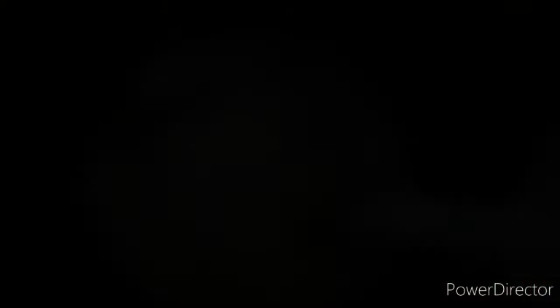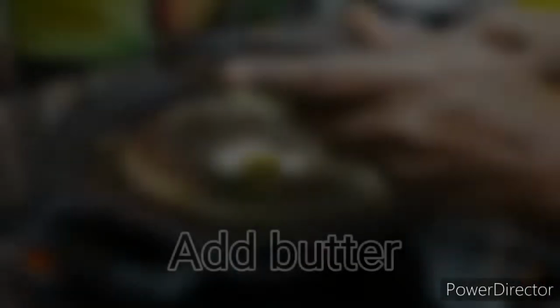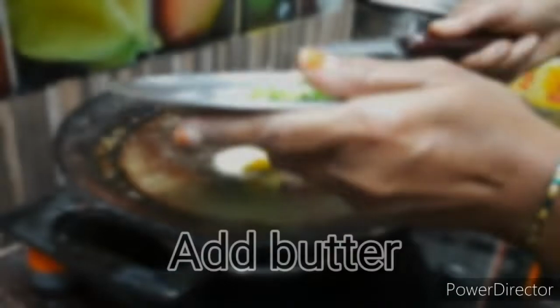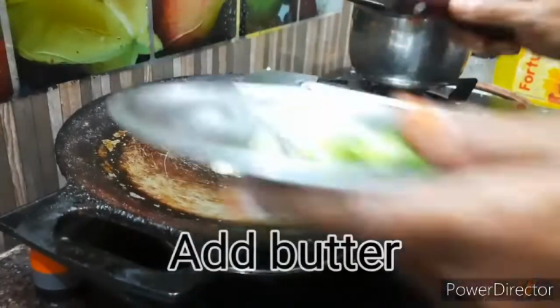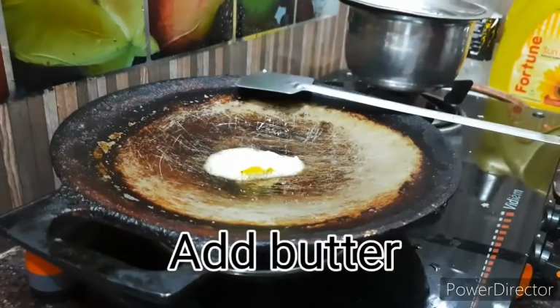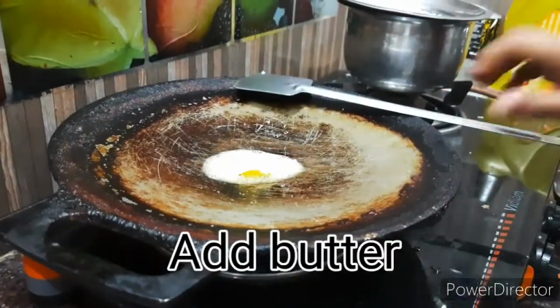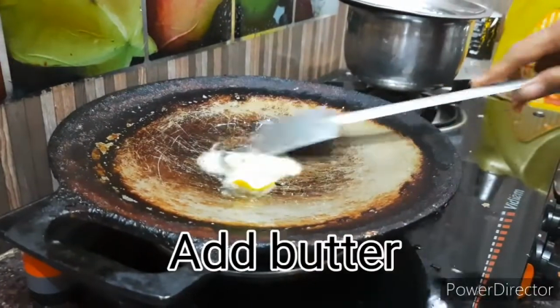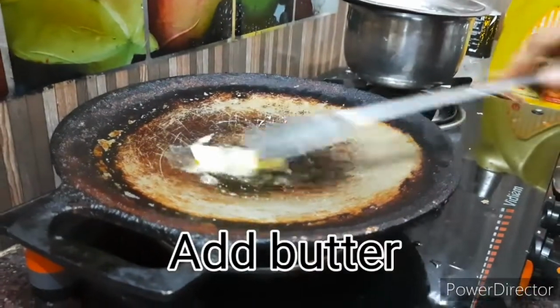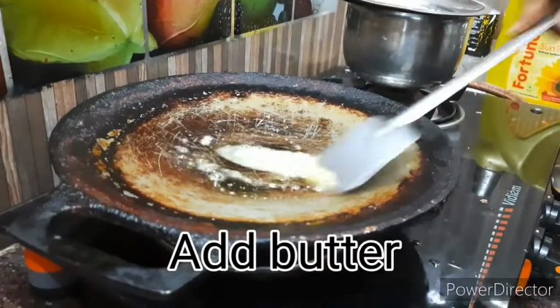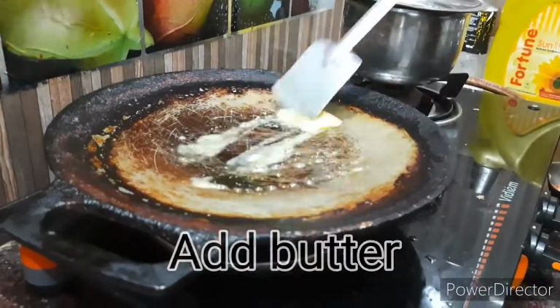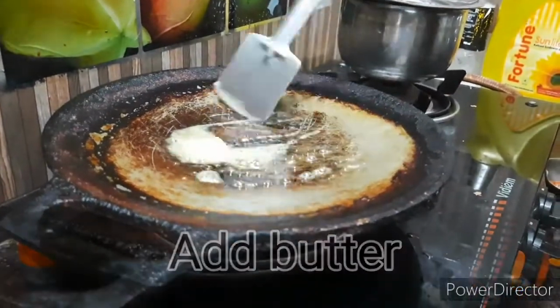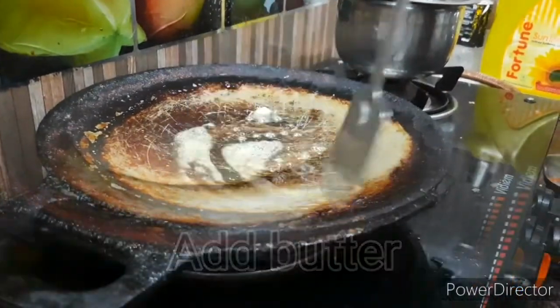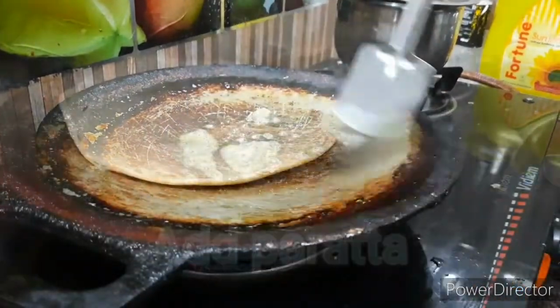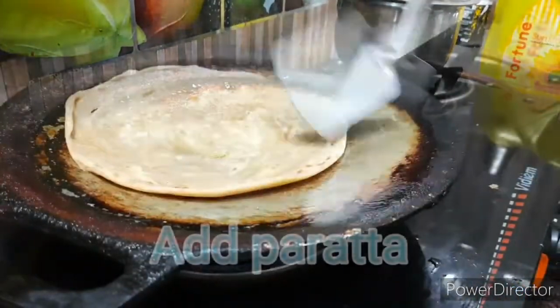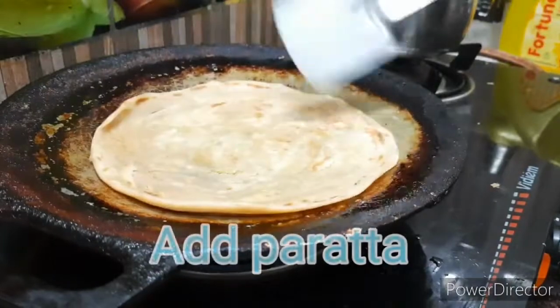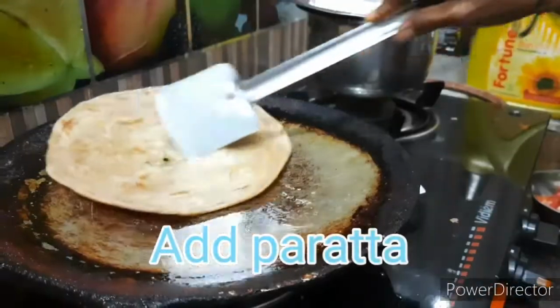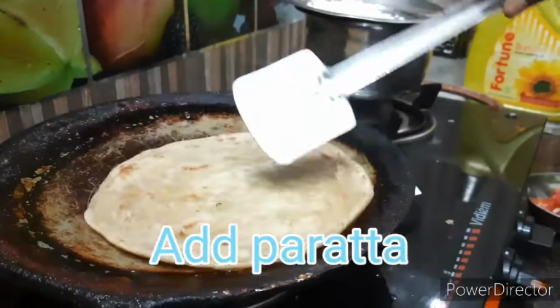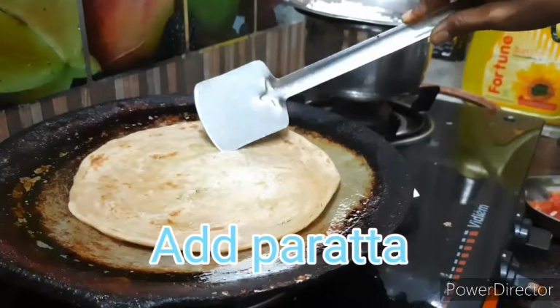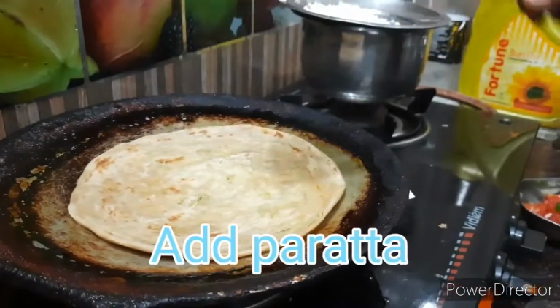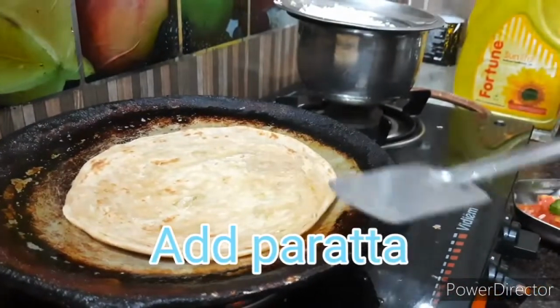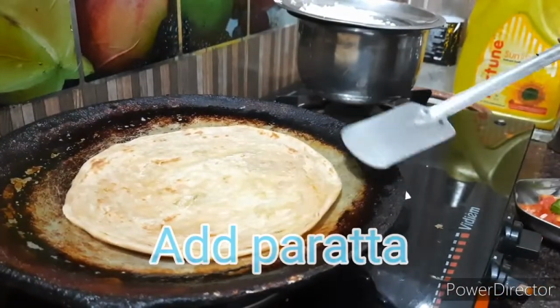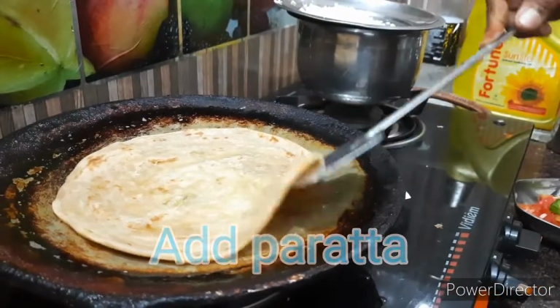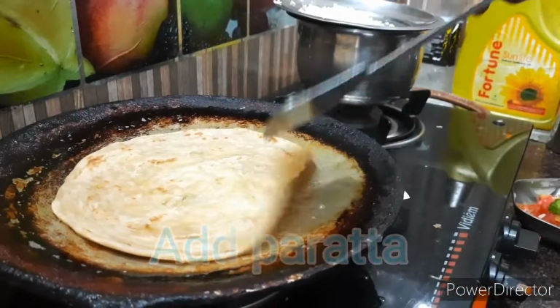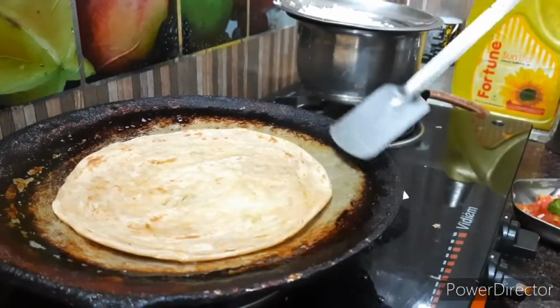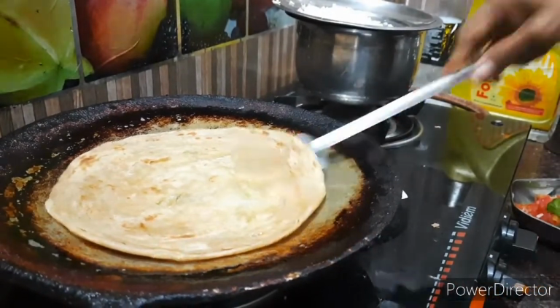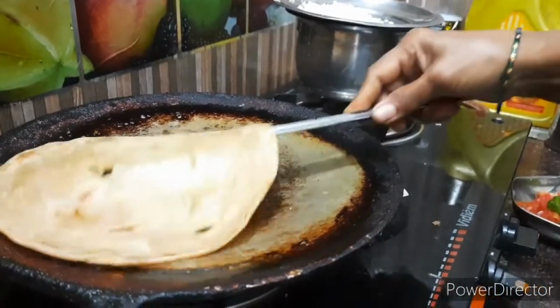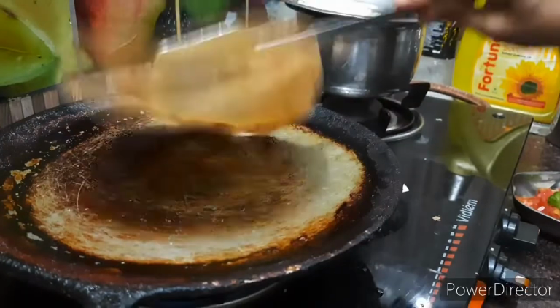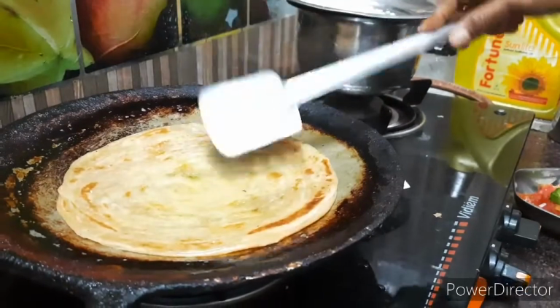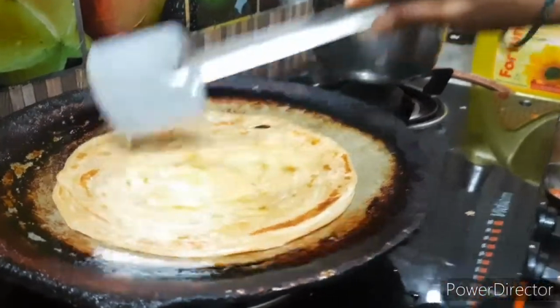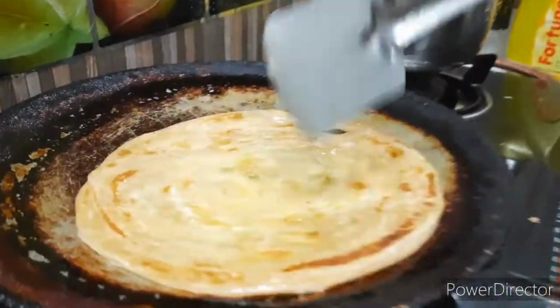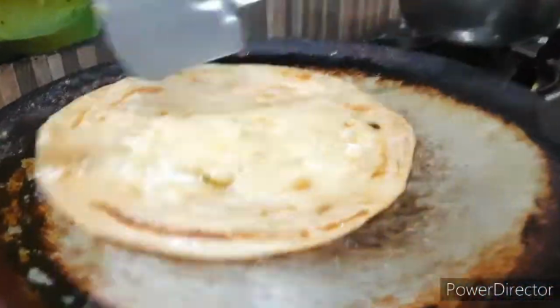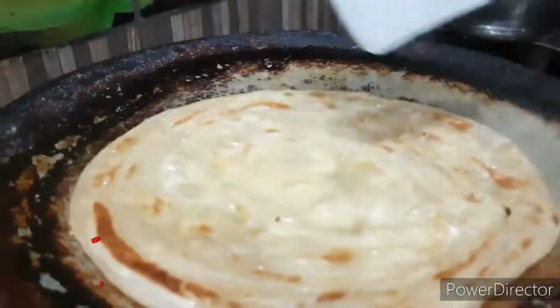This sauce has a rich taste. First of all, heat the pan and add butter. Then add the barota. Toast one side a little, so we will have a nice toast.